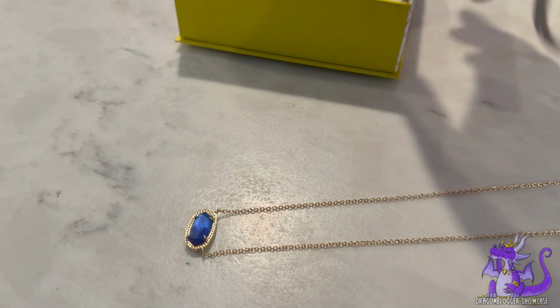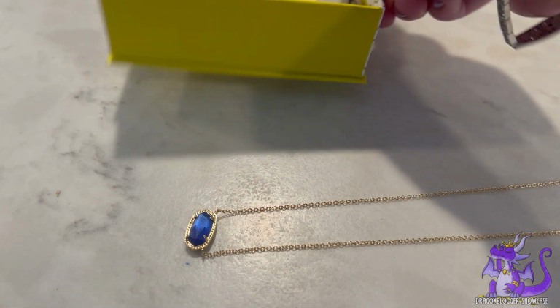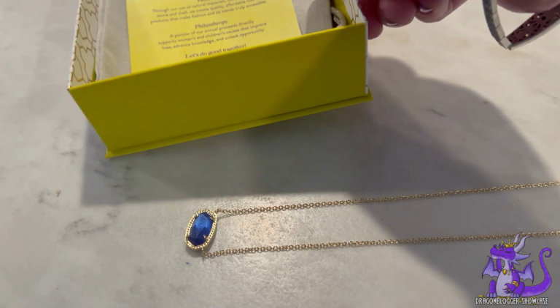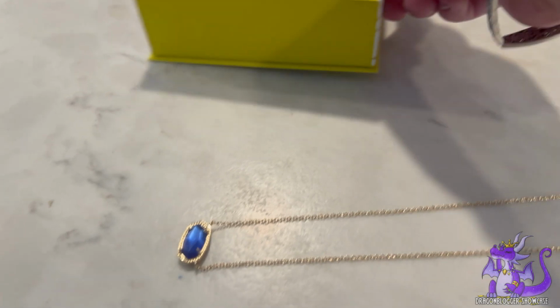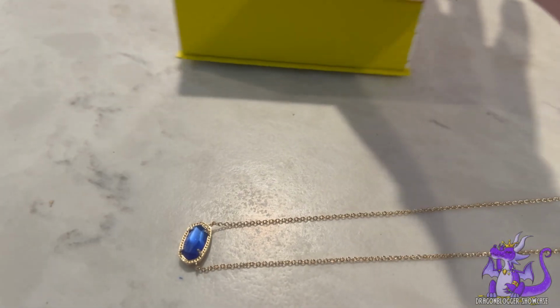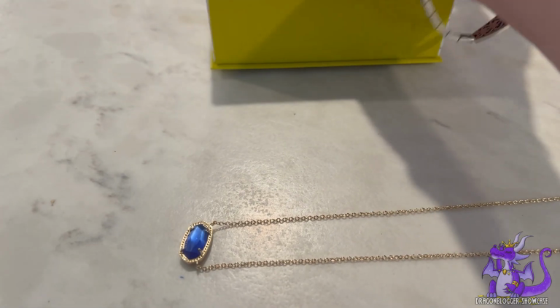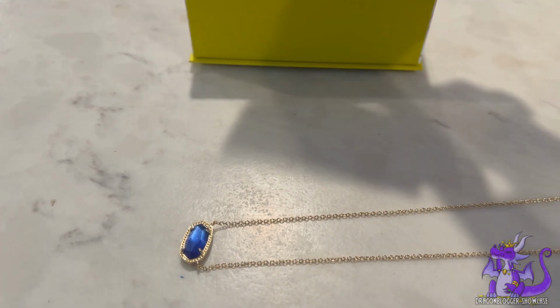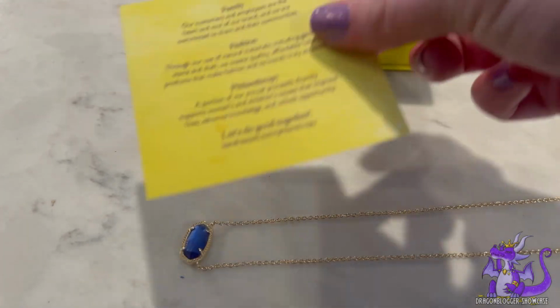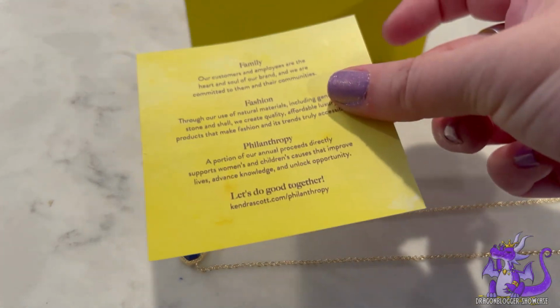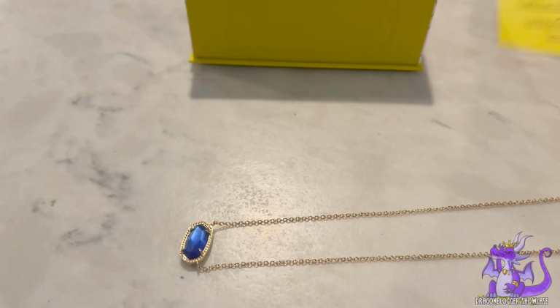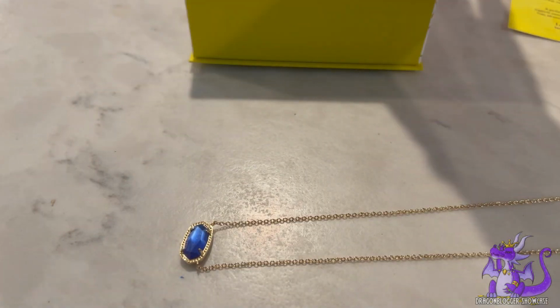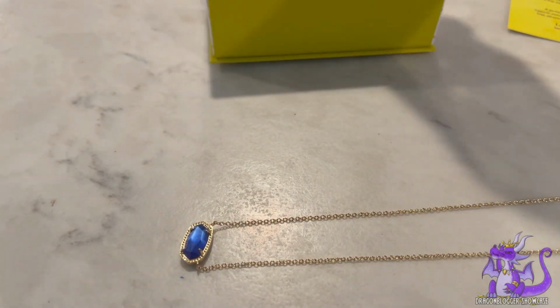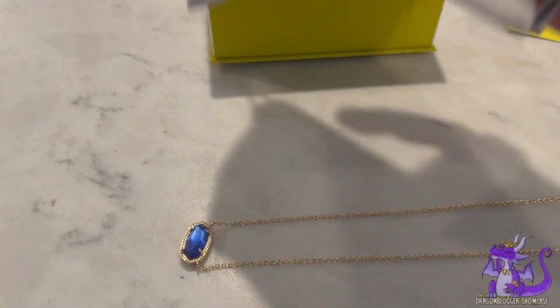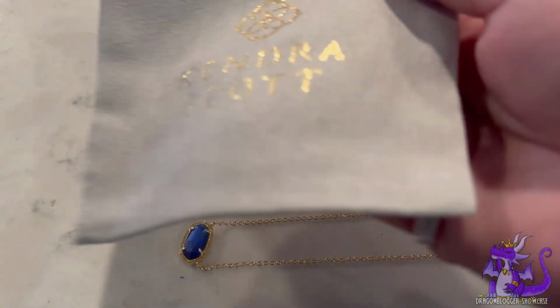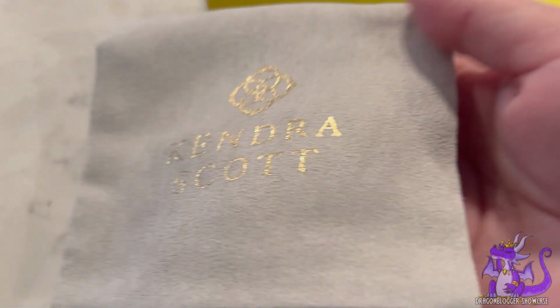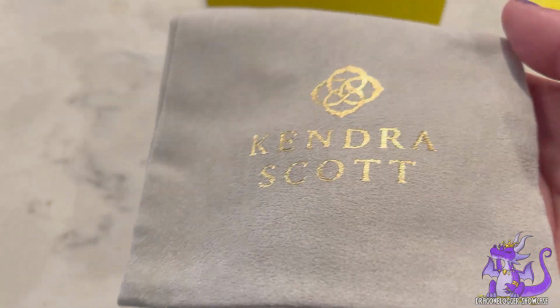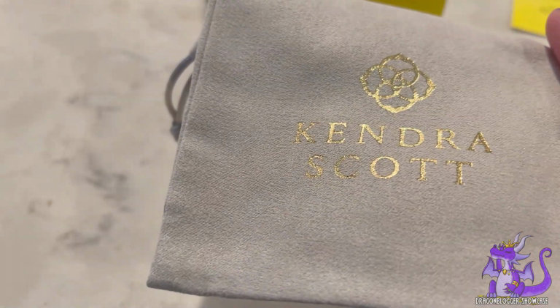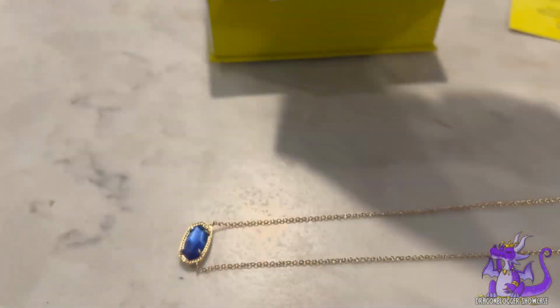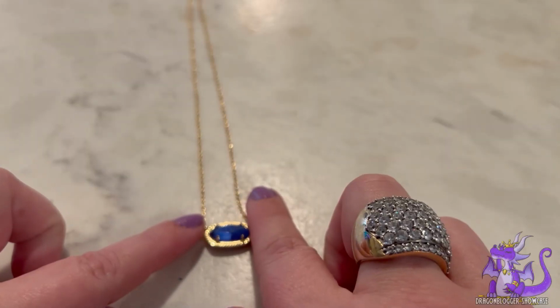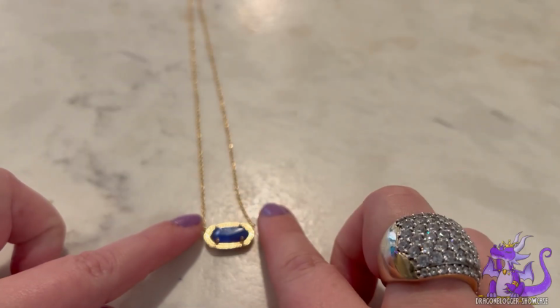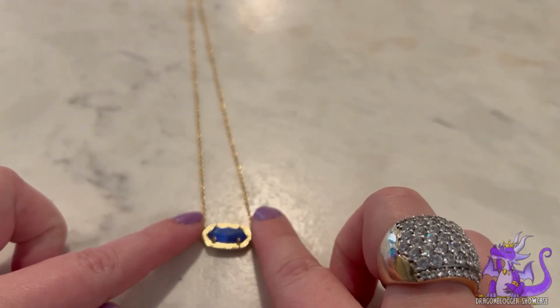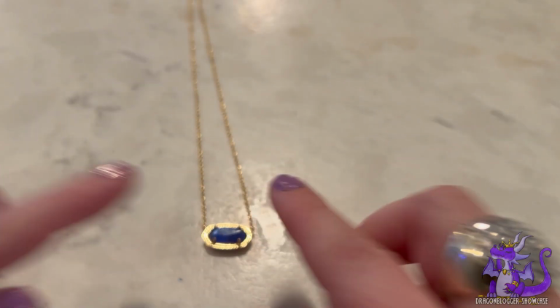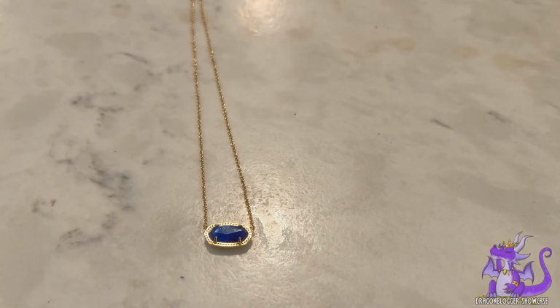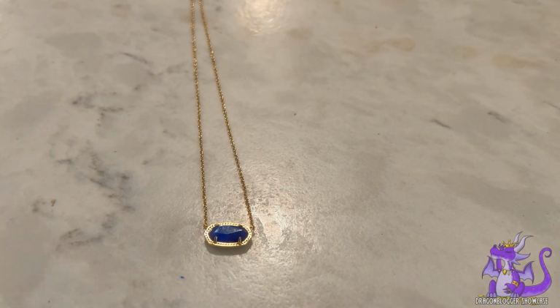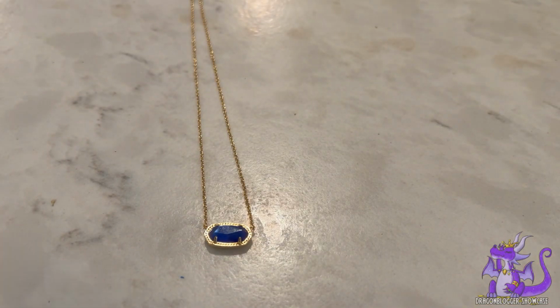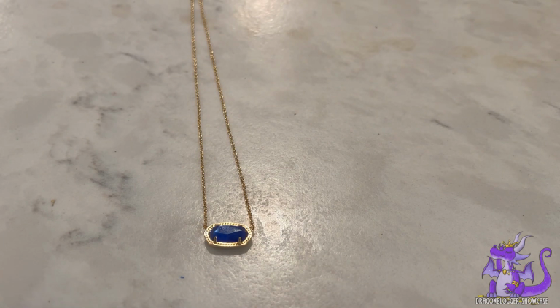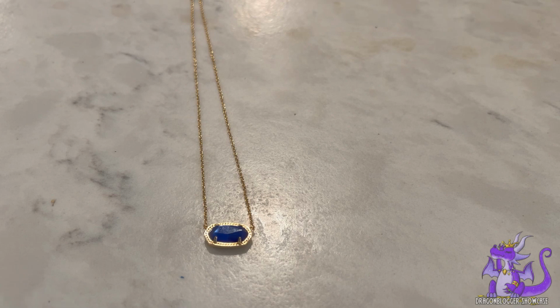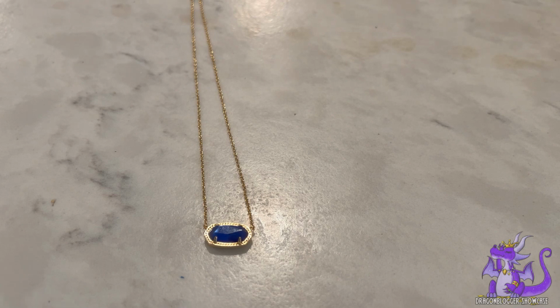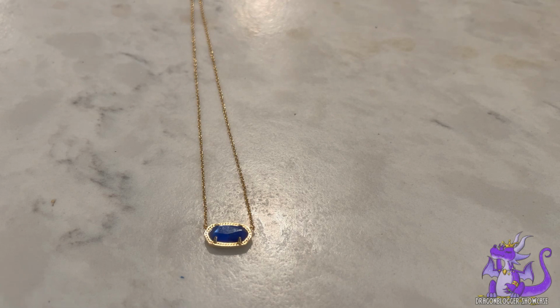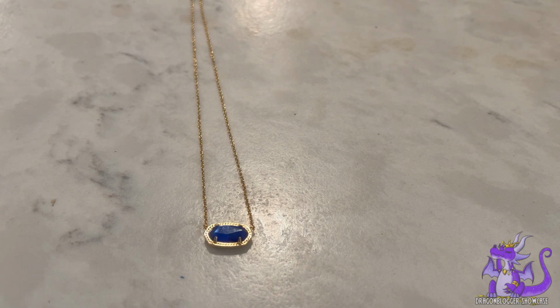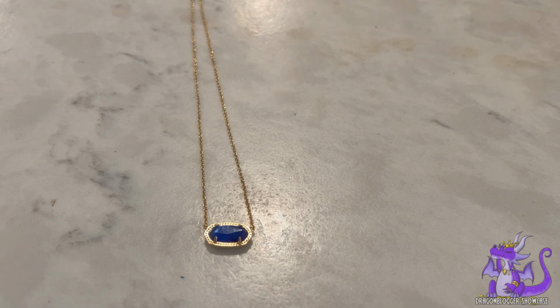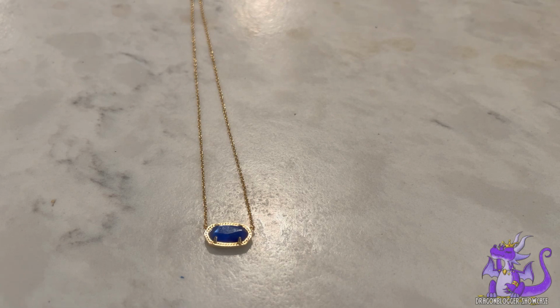You get the wonderful box telling a little bit about it, and you get the cloth cover for it. Just a really unique stone that you can find interesting in different light sources.